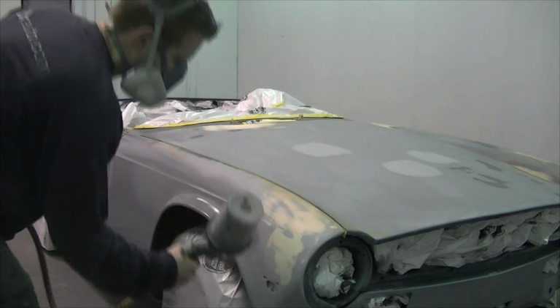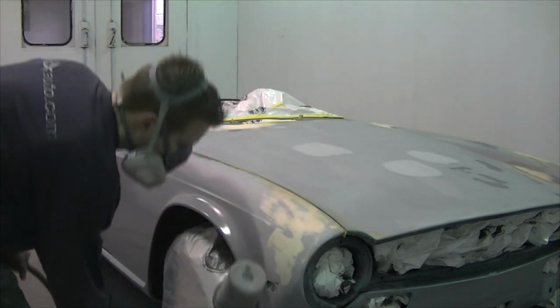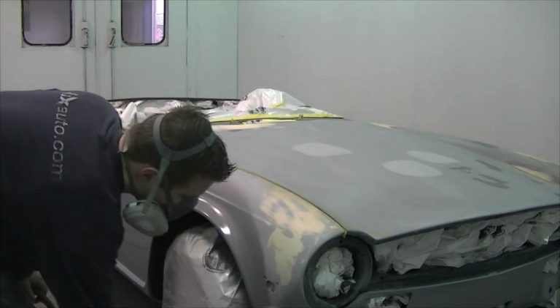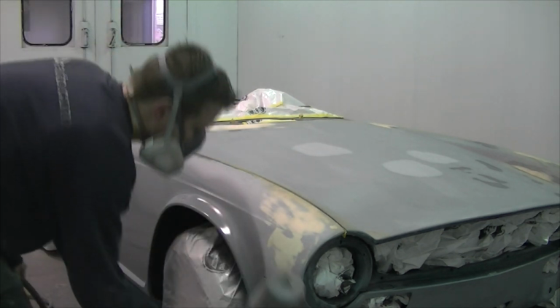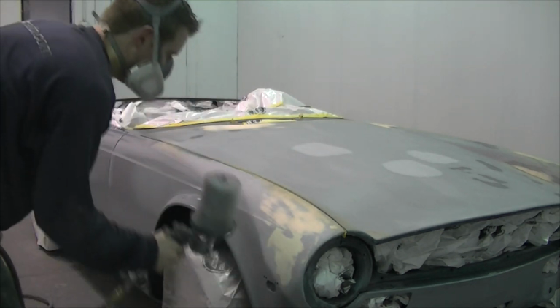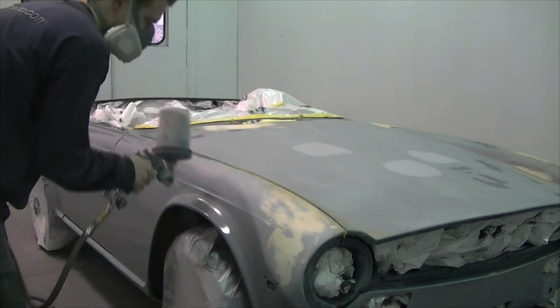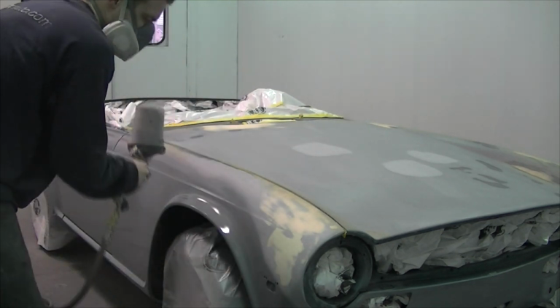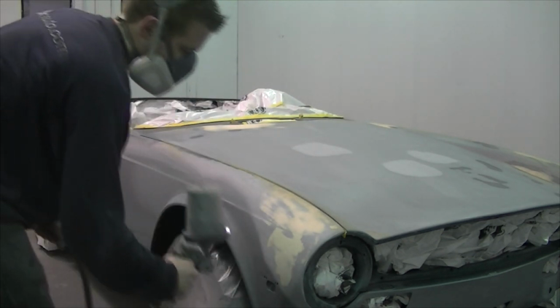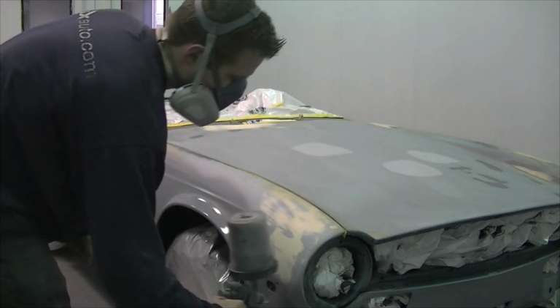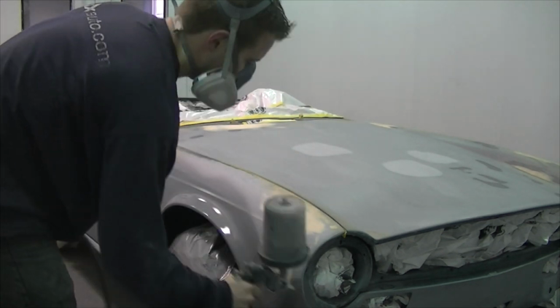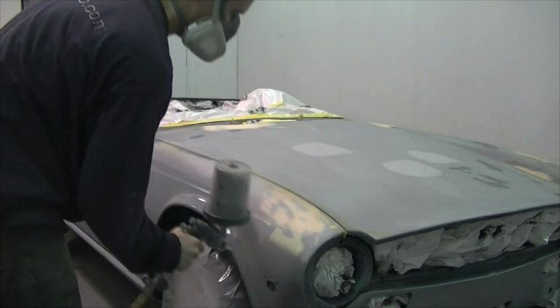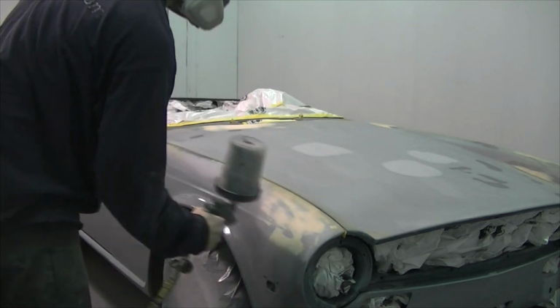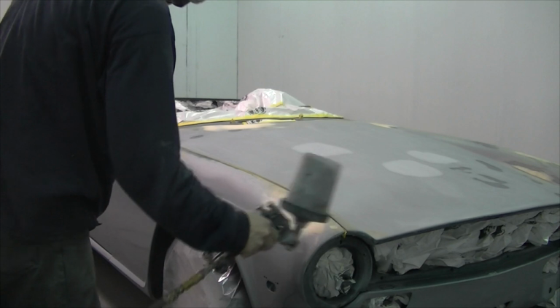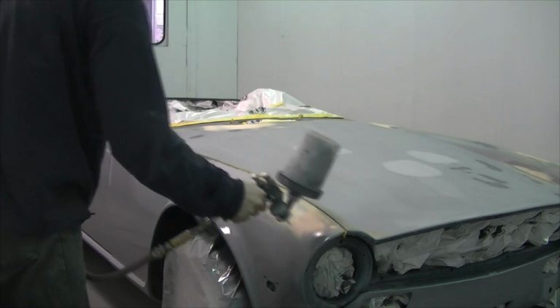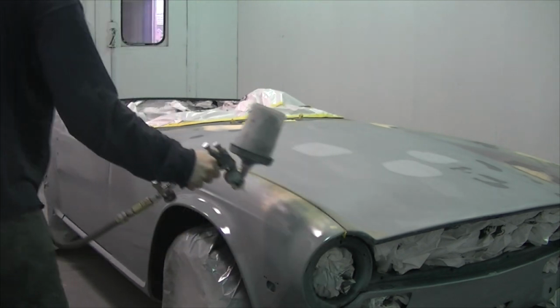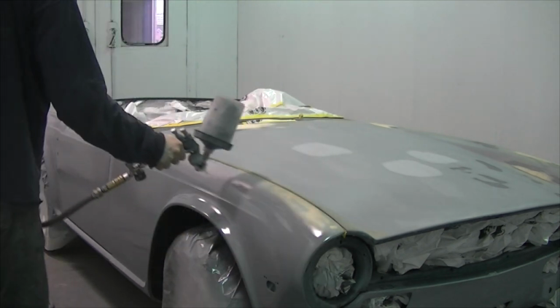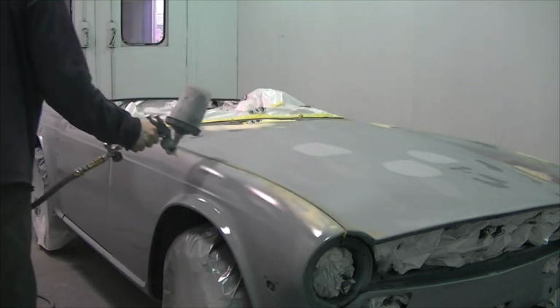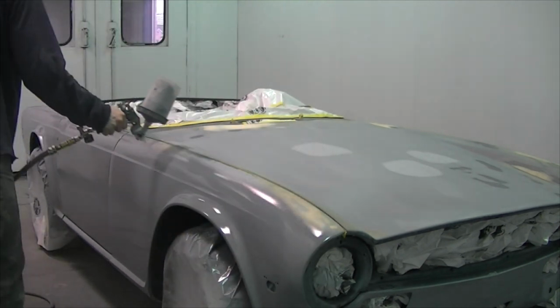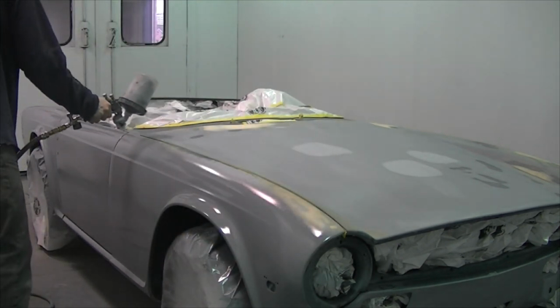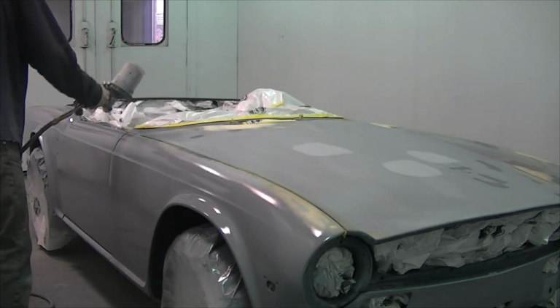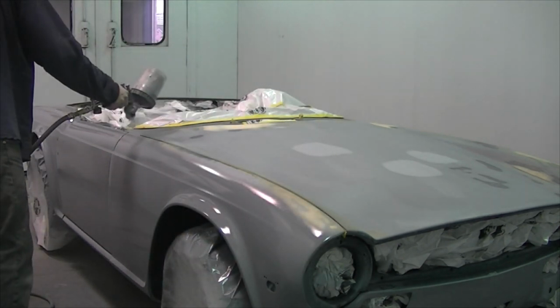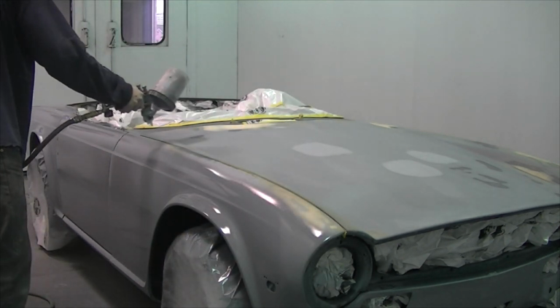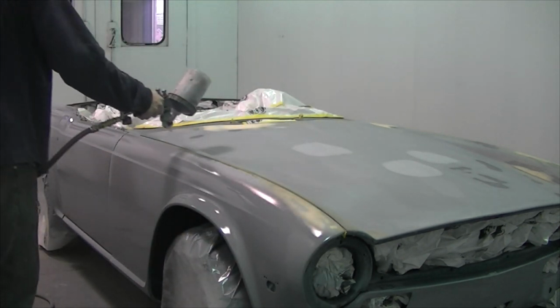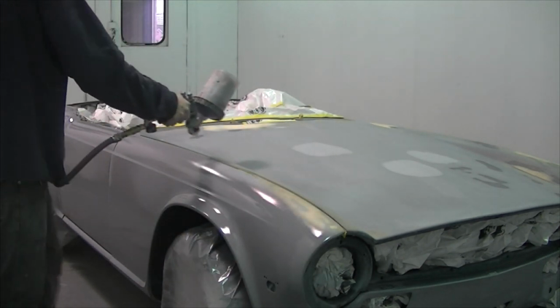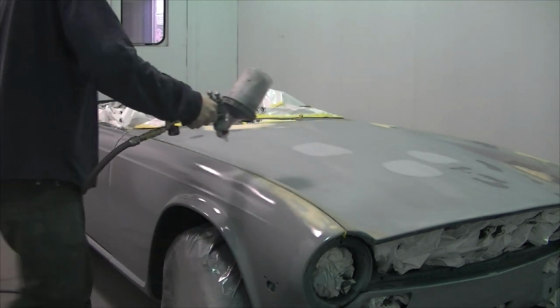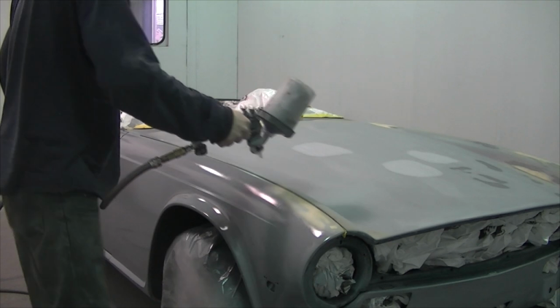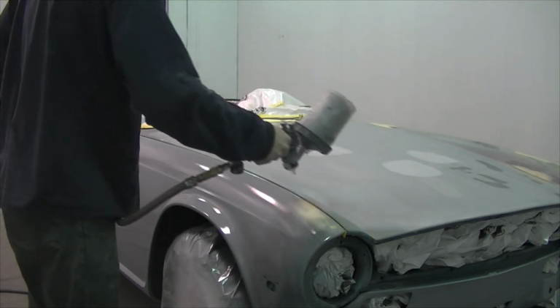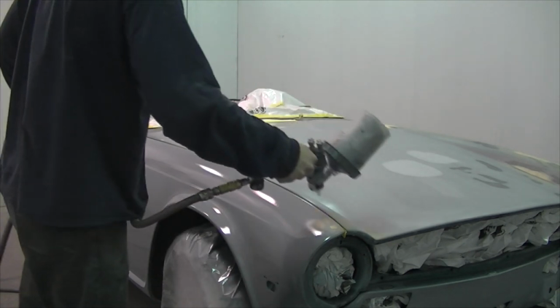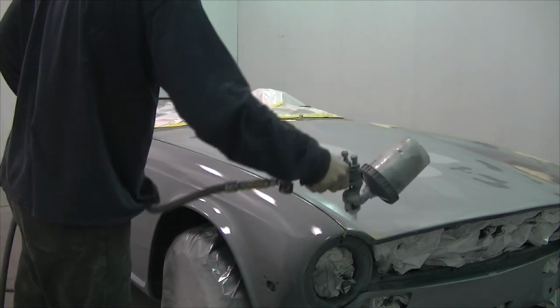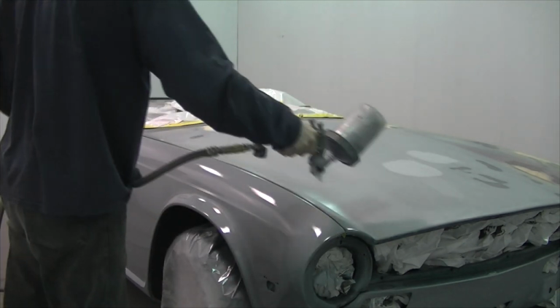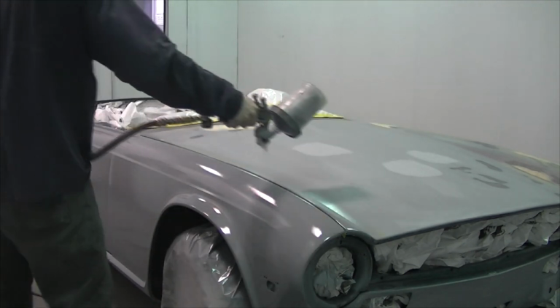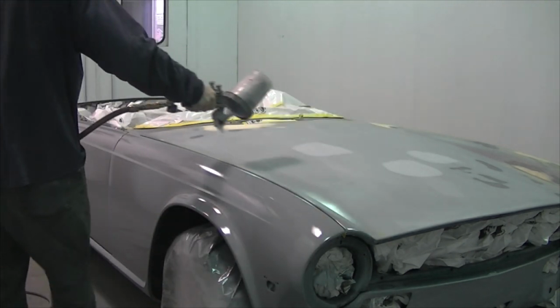But epoxy is a superior primer in terms of durability. The last big job I did was a Corsica complete where I used an epoxy primer and it was one of the easiest sanding primers I had ever used, and the only problem was it took three days to dry.